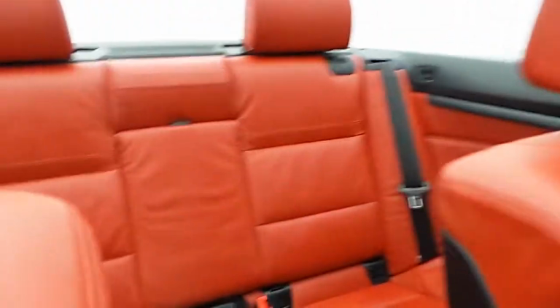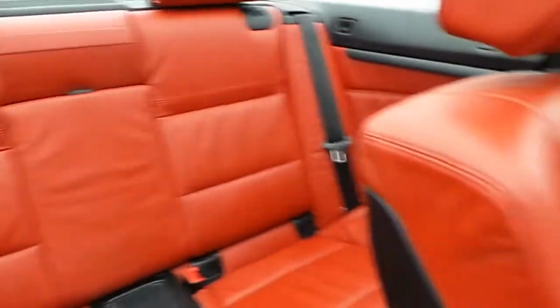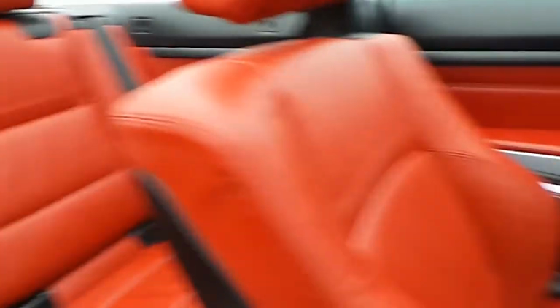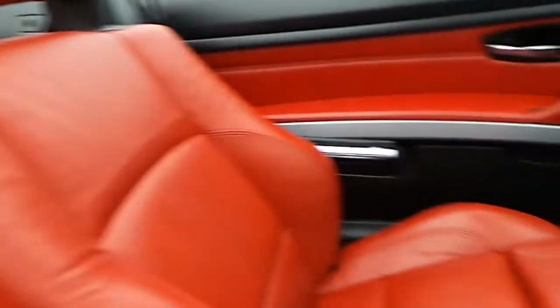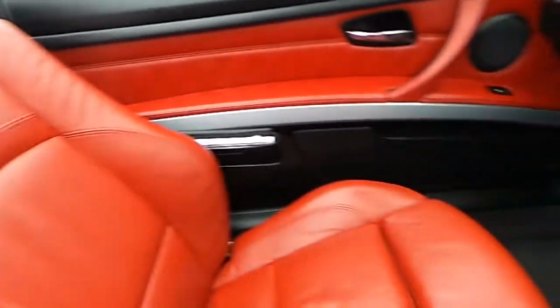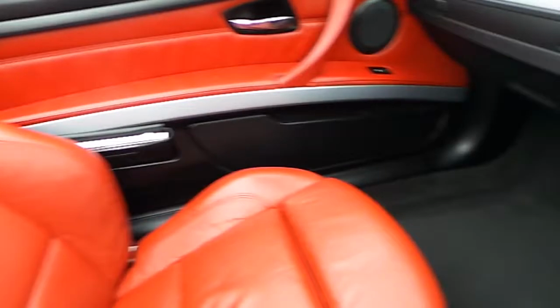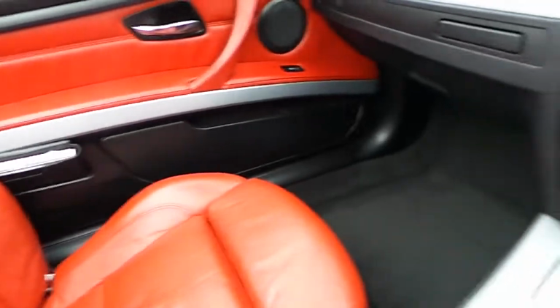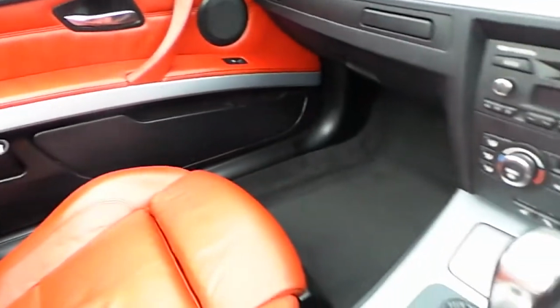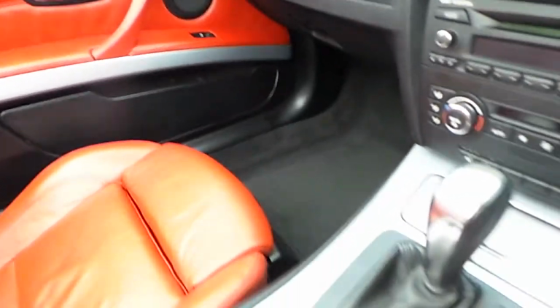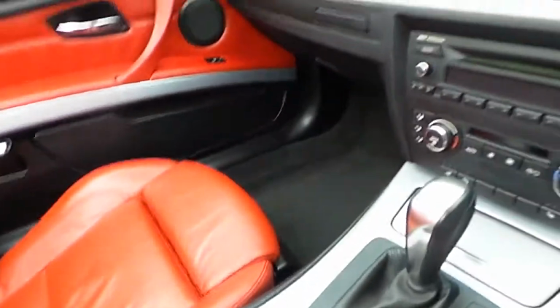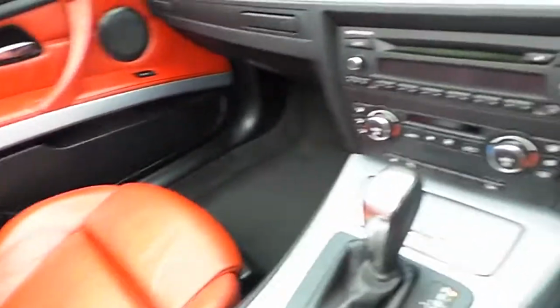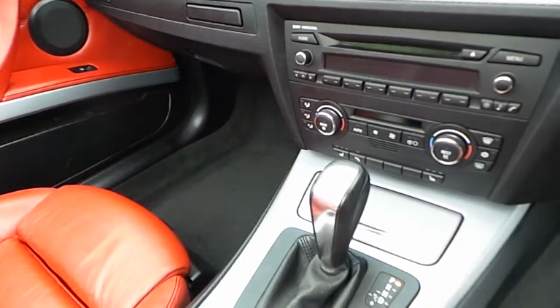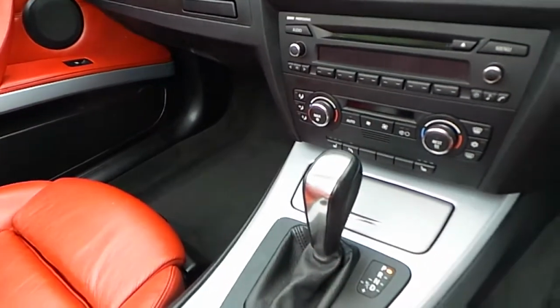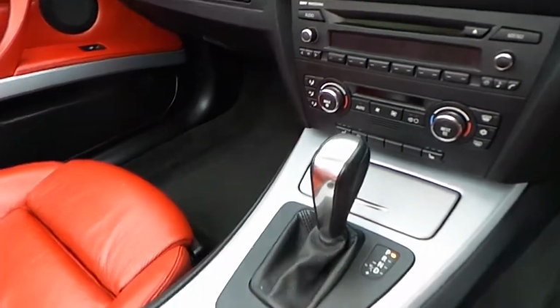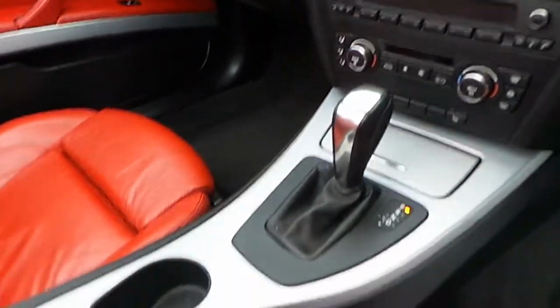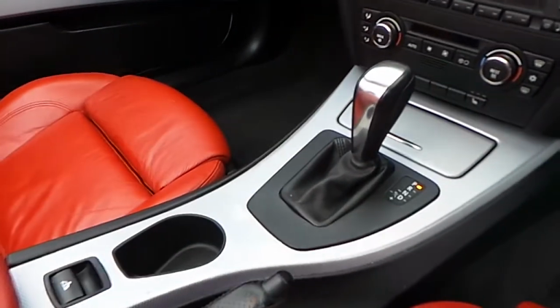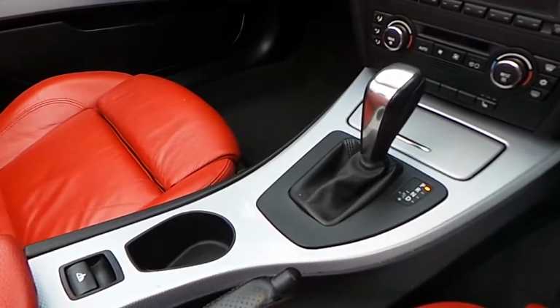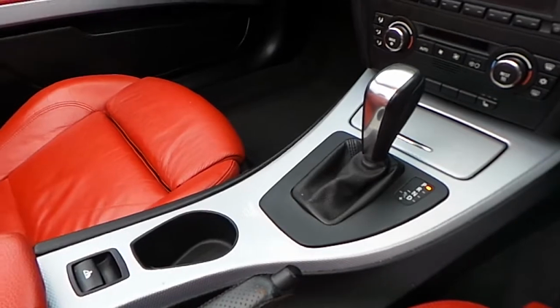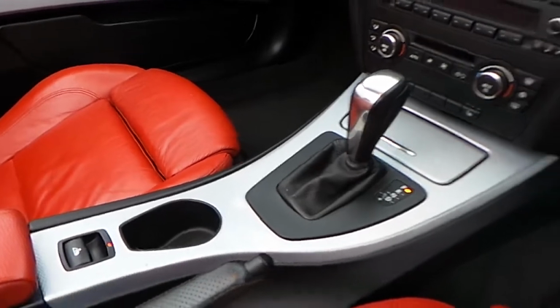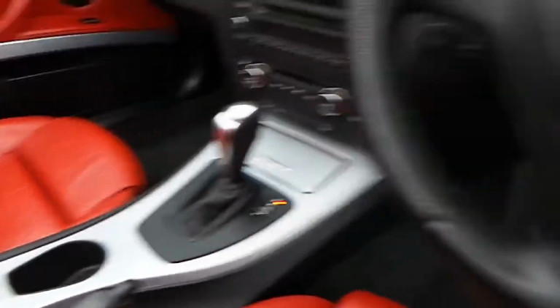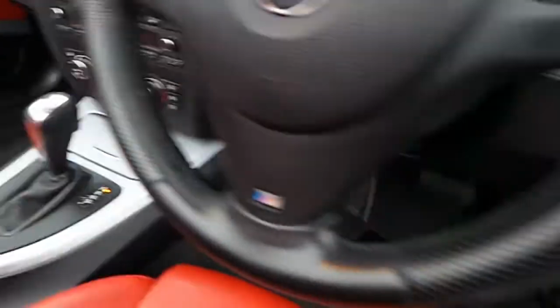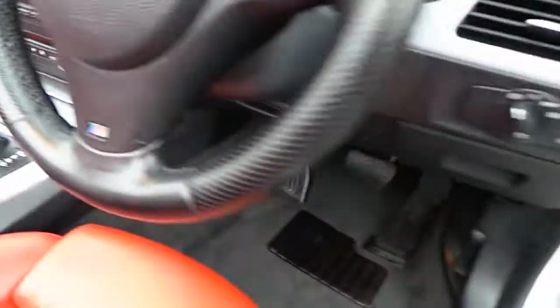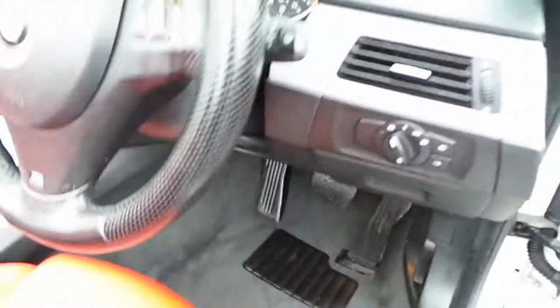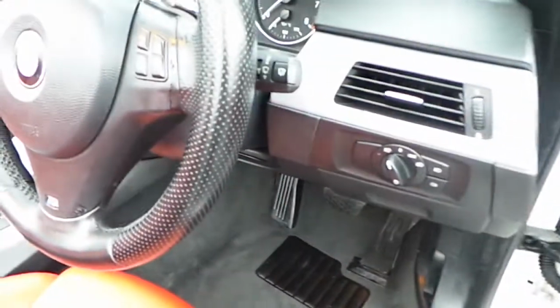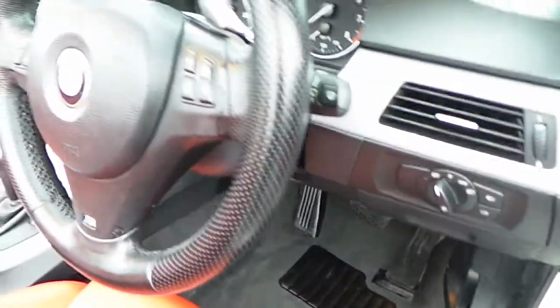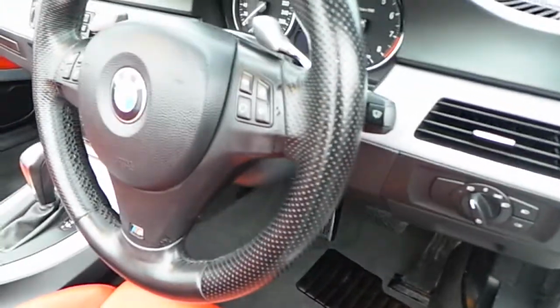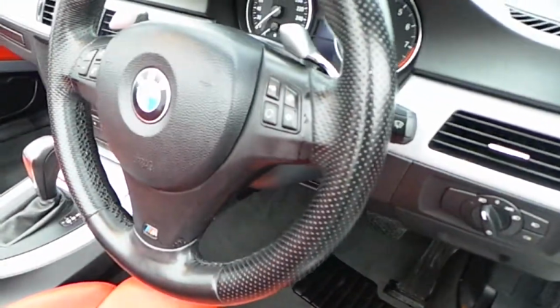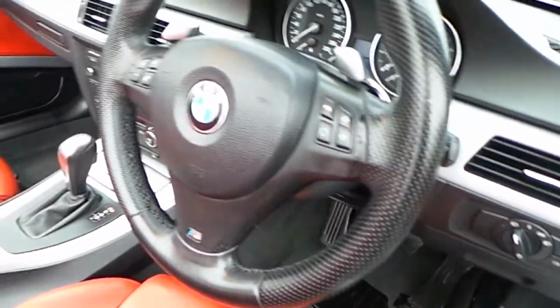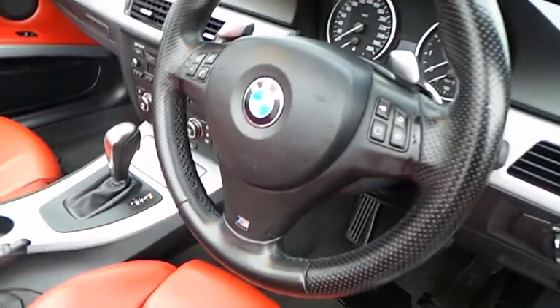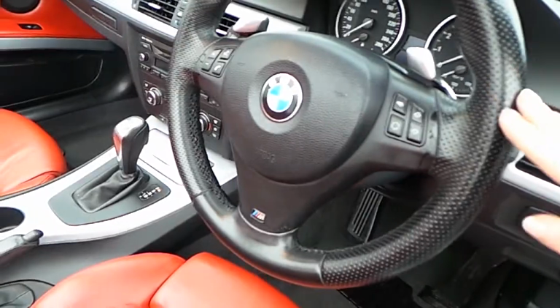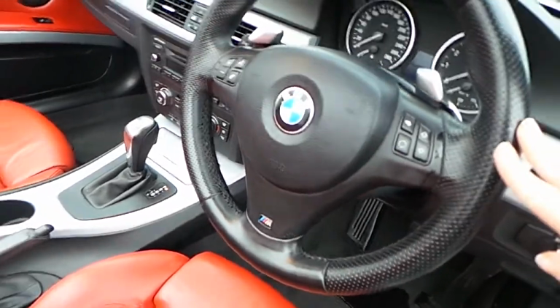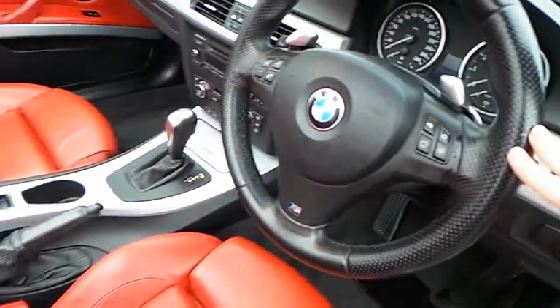Coral red leather interior, dual climate control, an 8-speed automatic gearbox, automatic lights, and a multifunctional steering wheel.